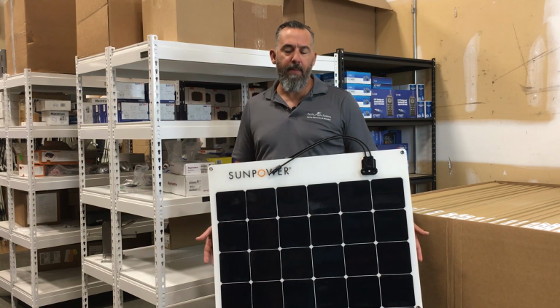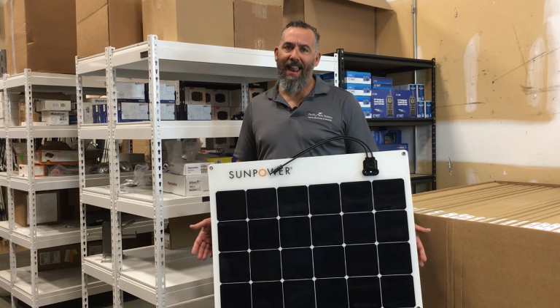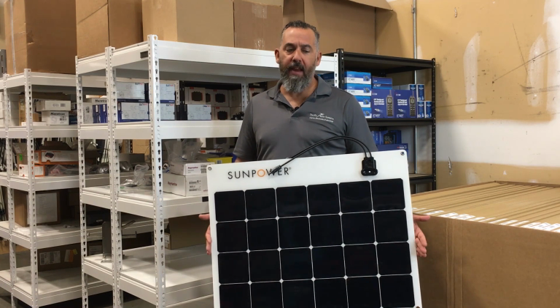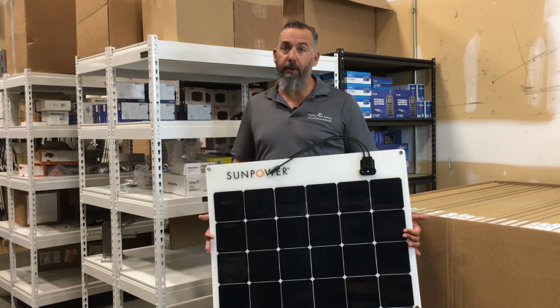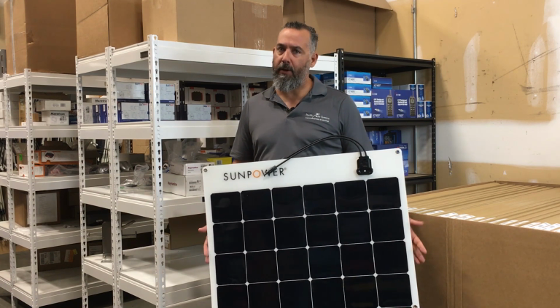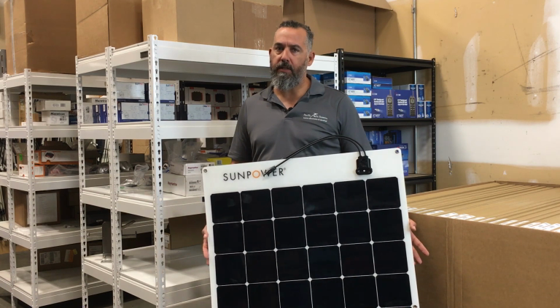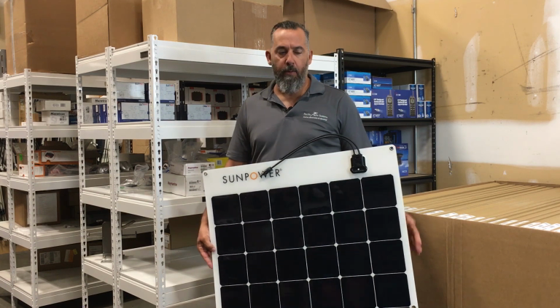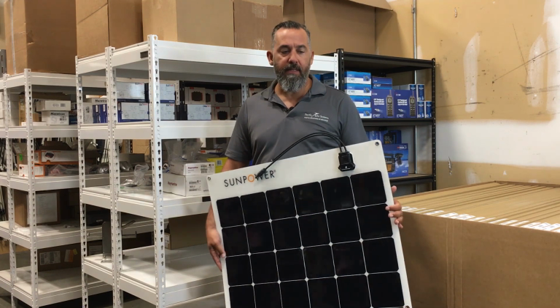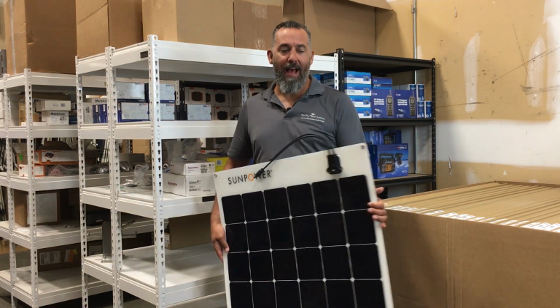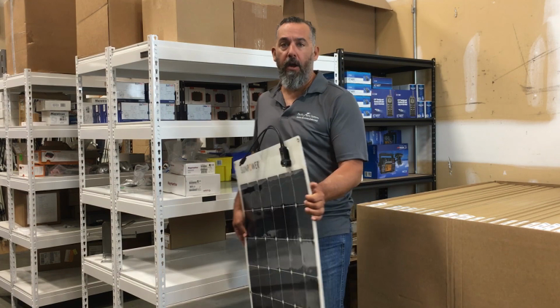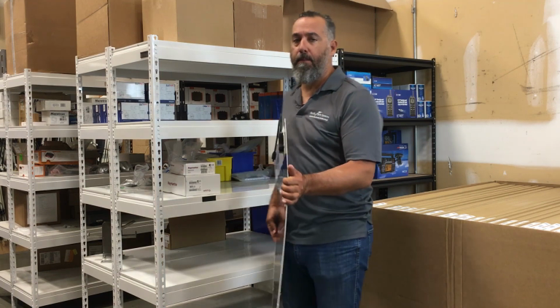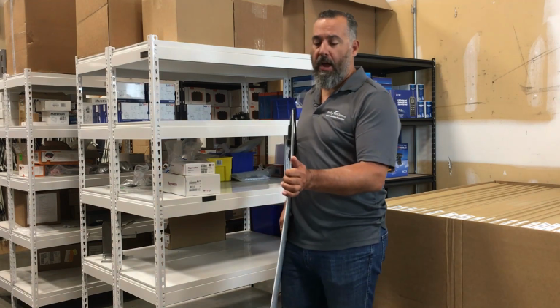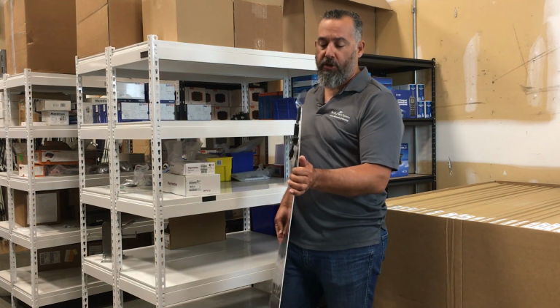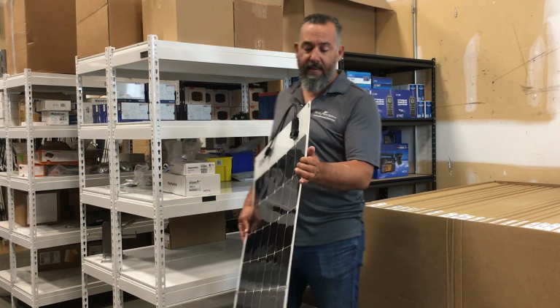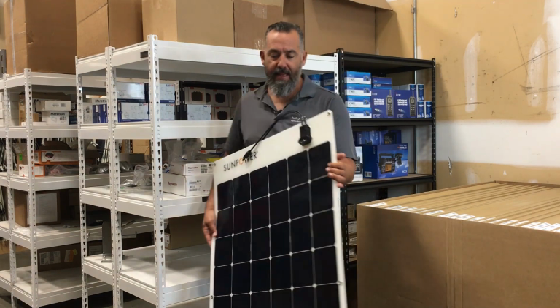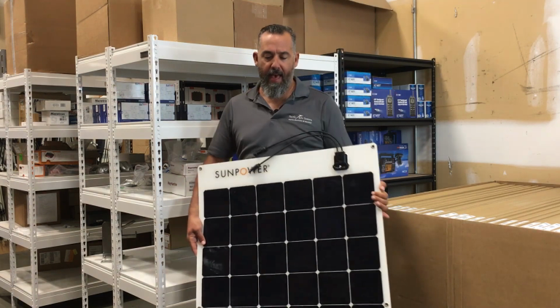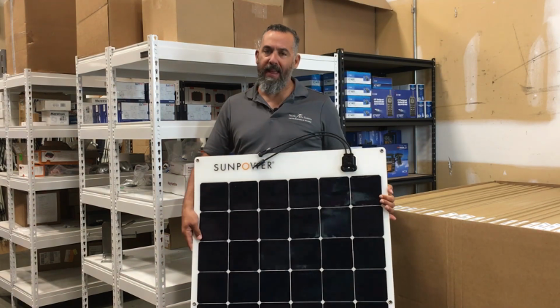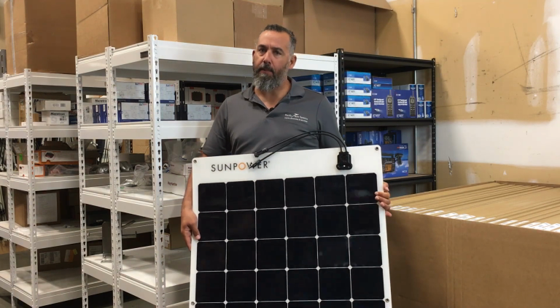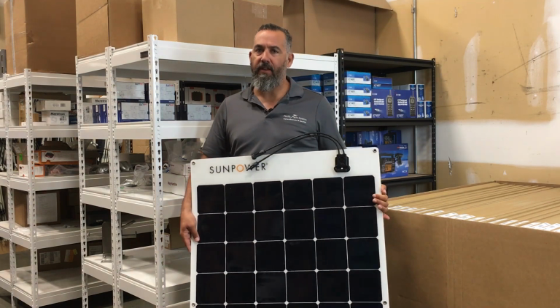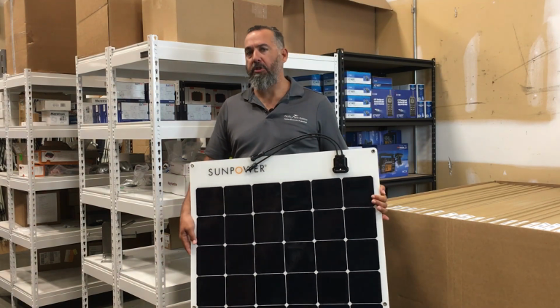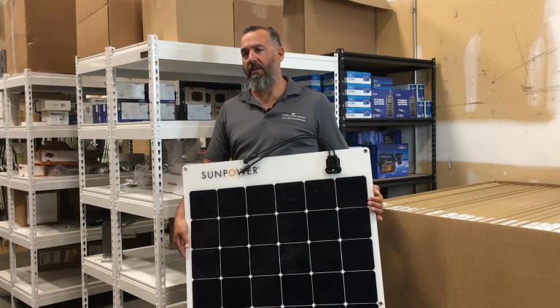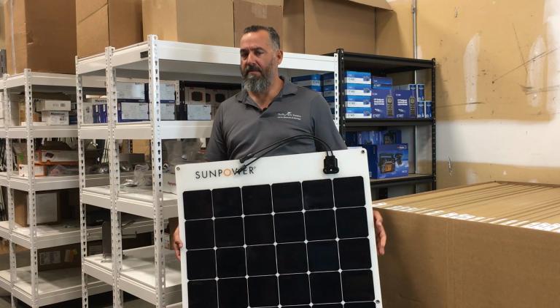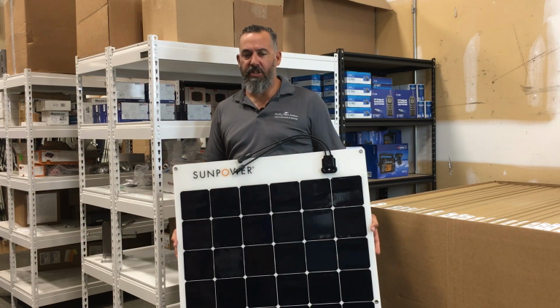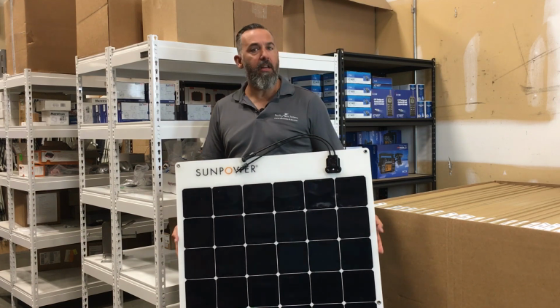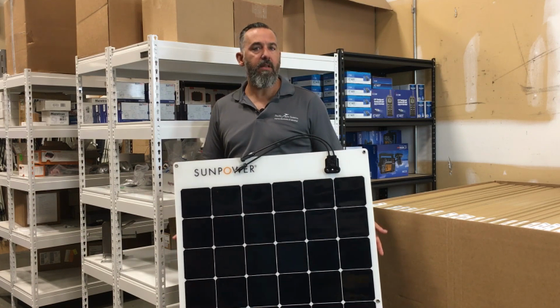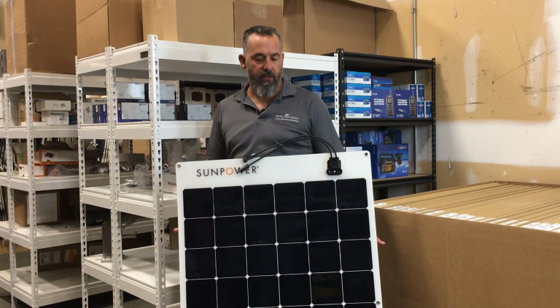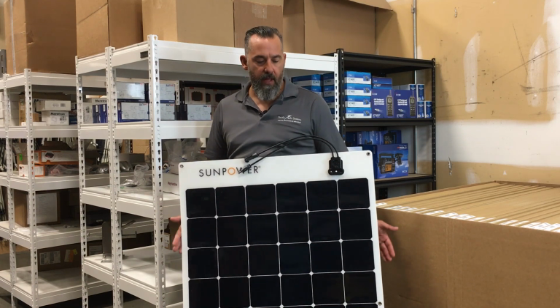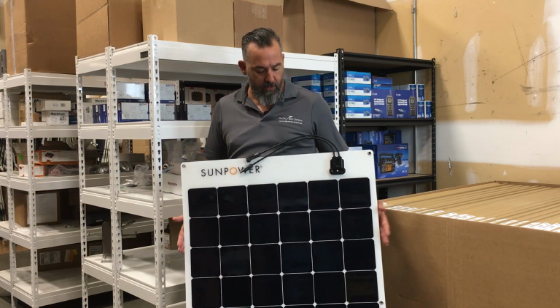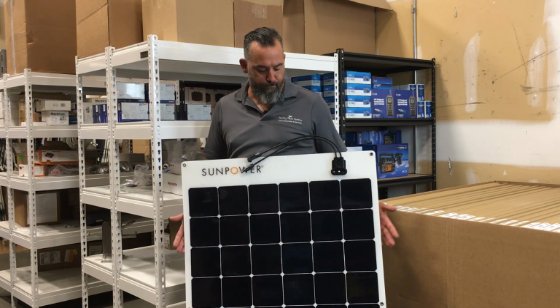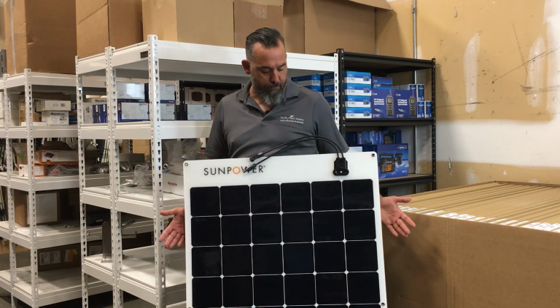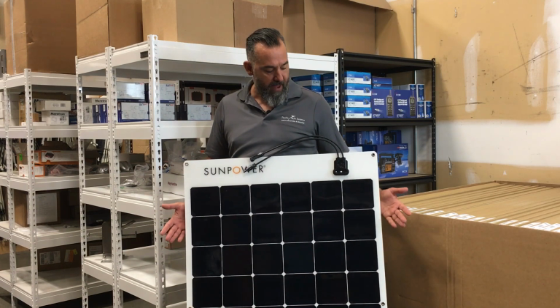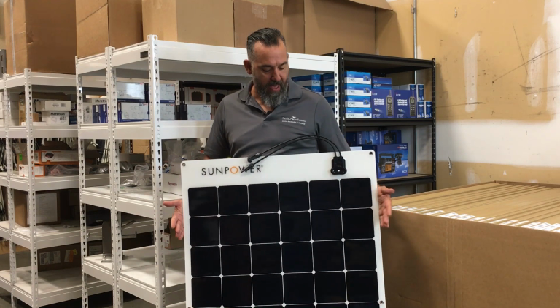Maybe not quite as good, but pretty close — and when you consider how easy the mounting options are, the comparison to a rigid panel becomes even closer. So I'm a big fan of this panel.